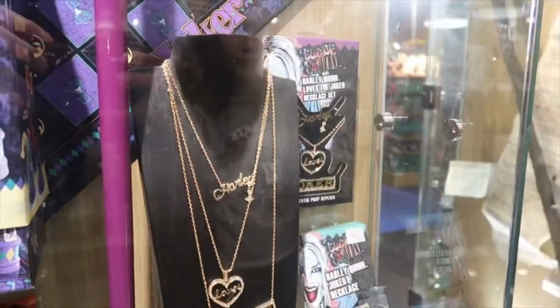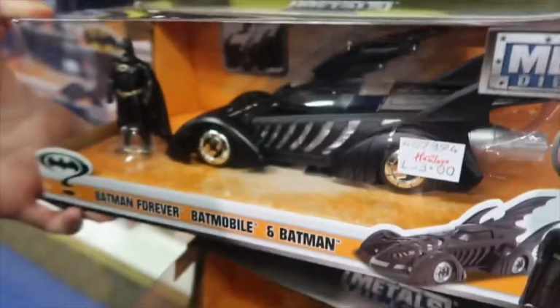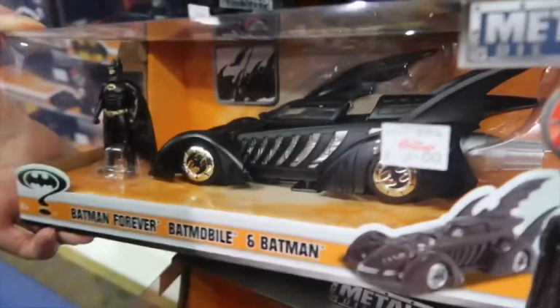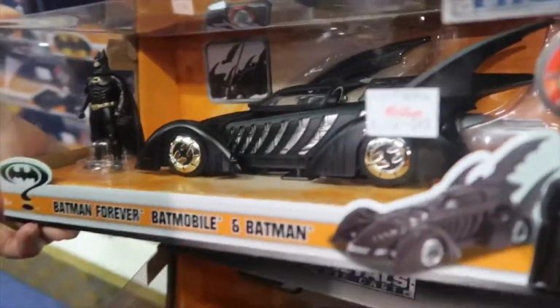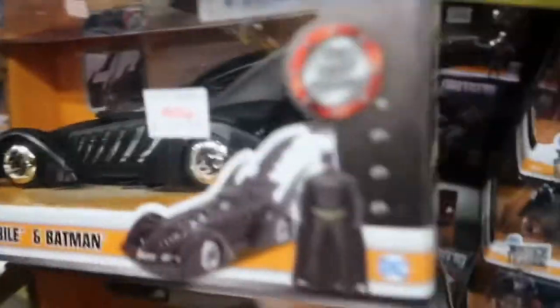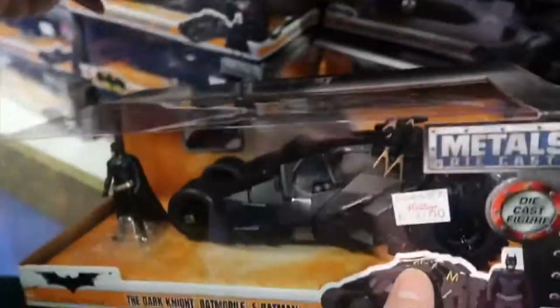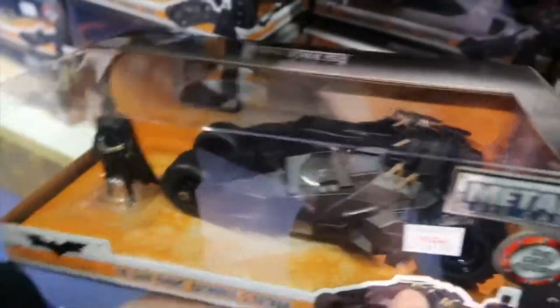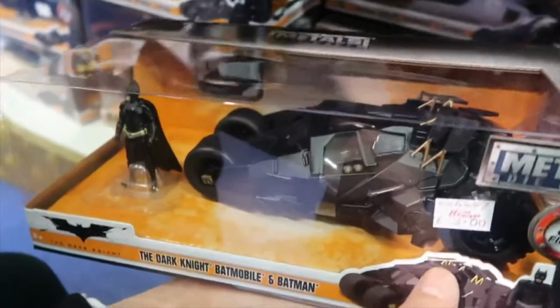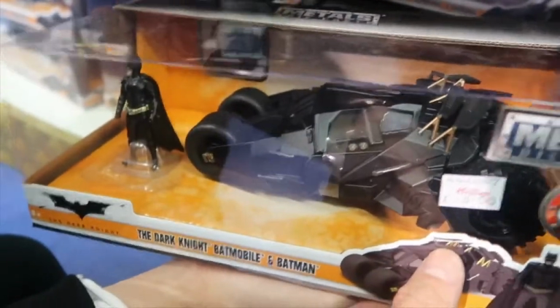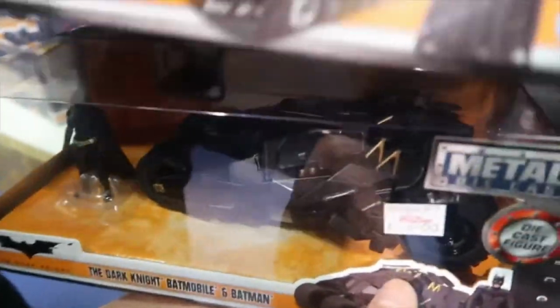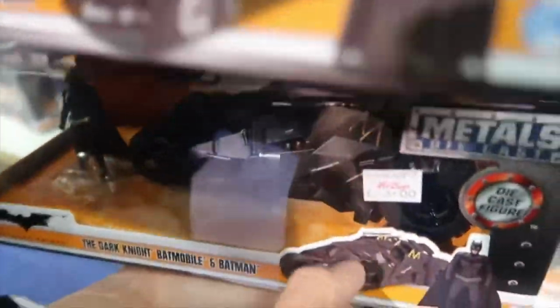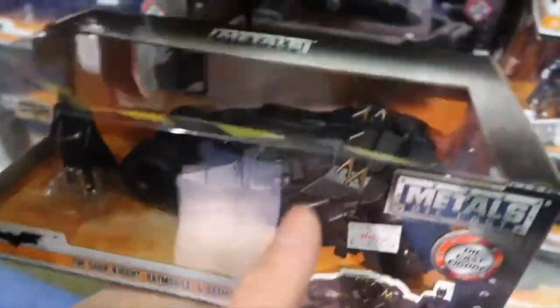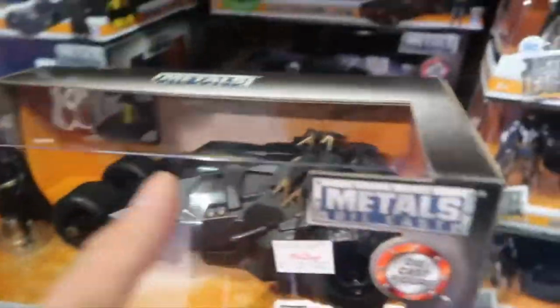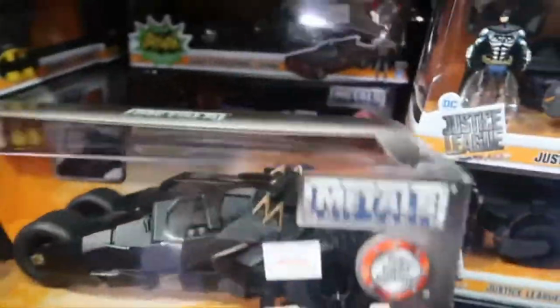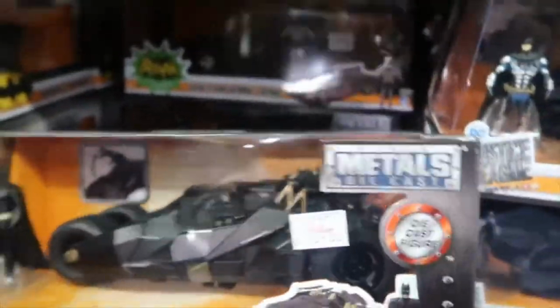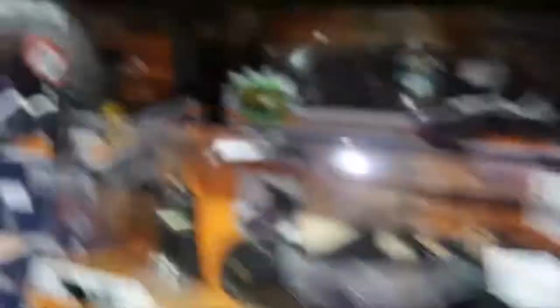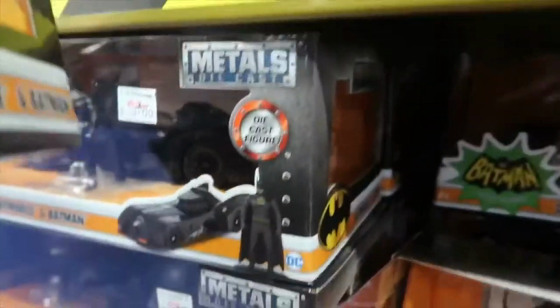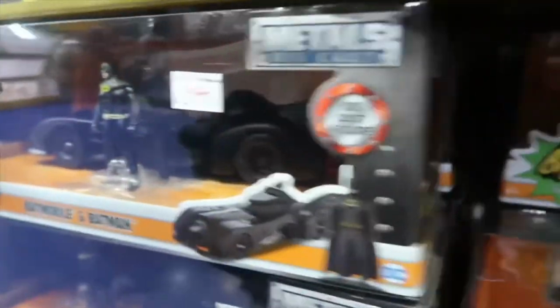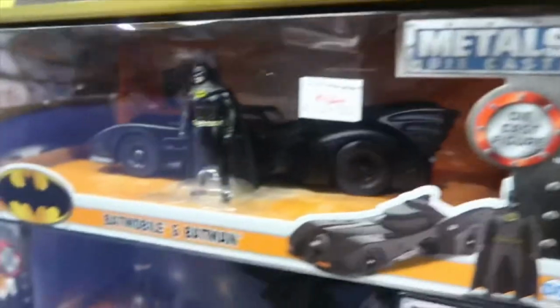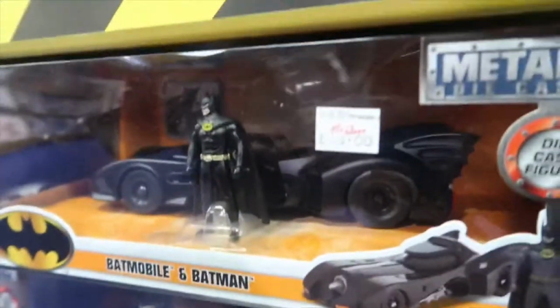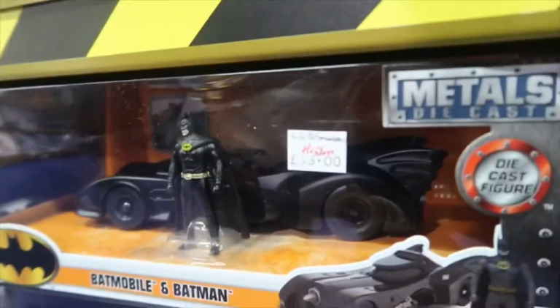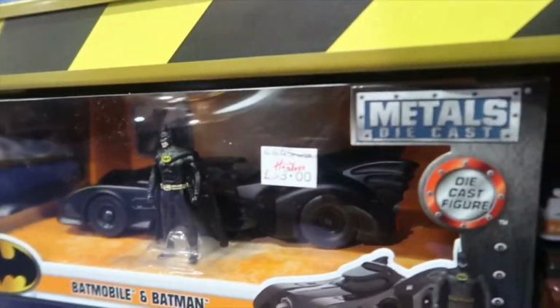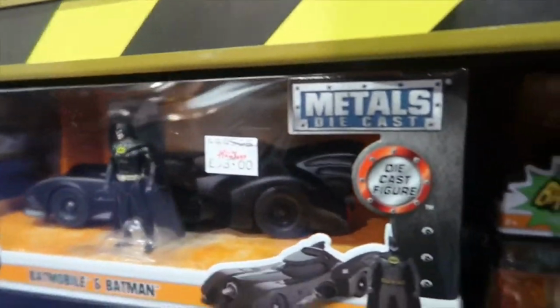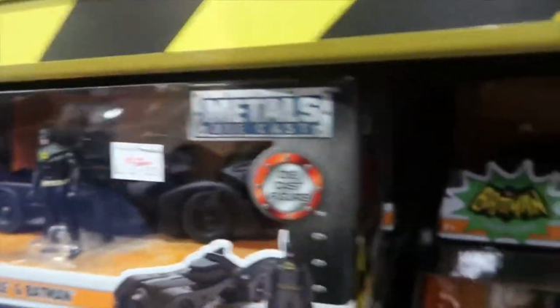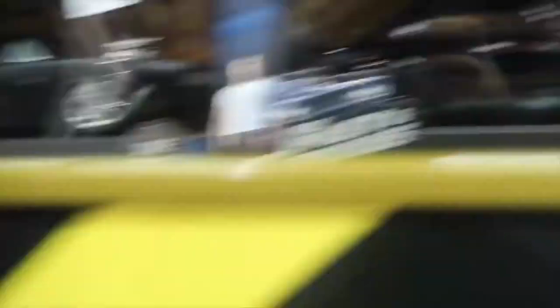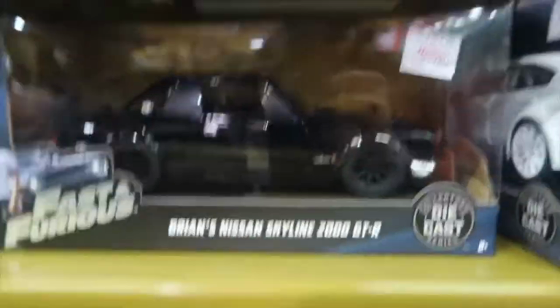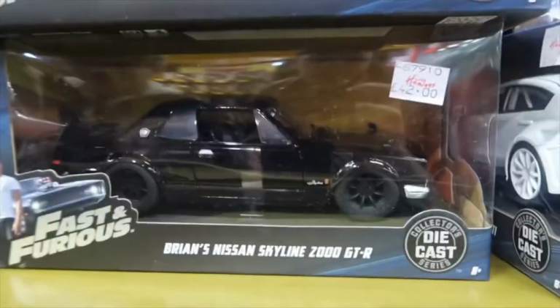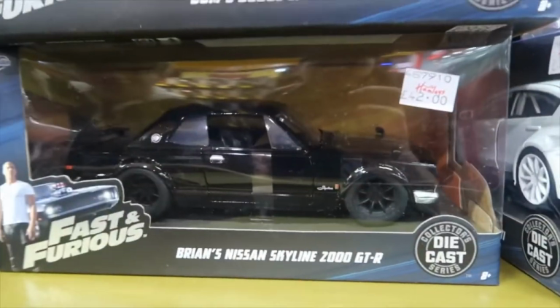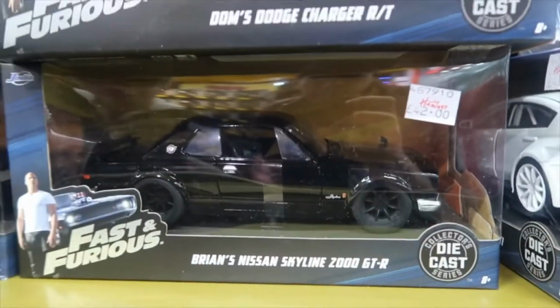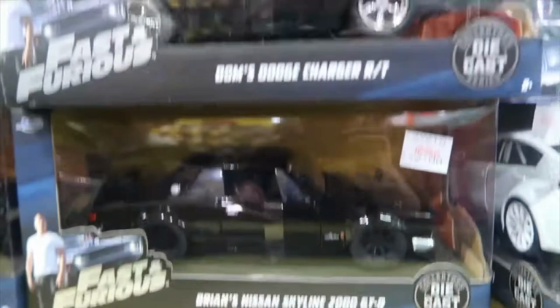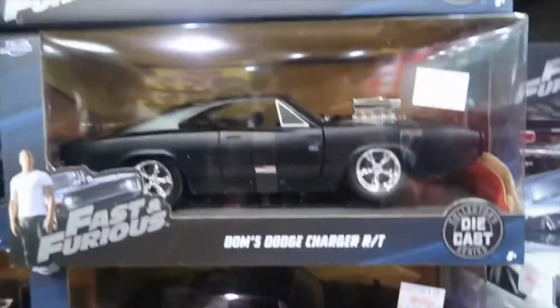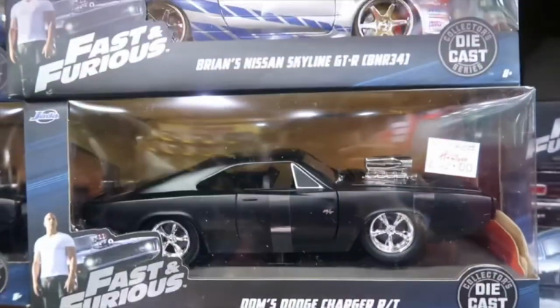The Batman Forever one, we also have the one from Begins, and also Keaton's one. We've also got some Fast and Furious car sets.